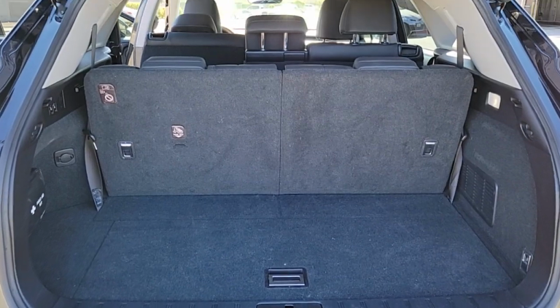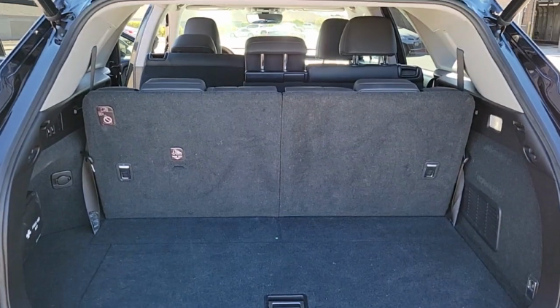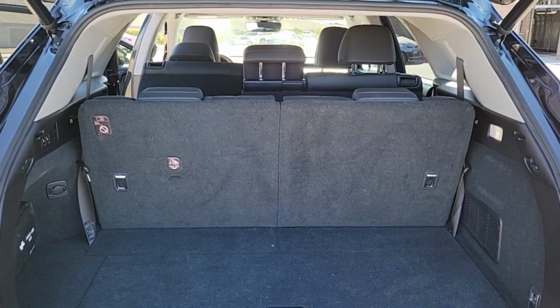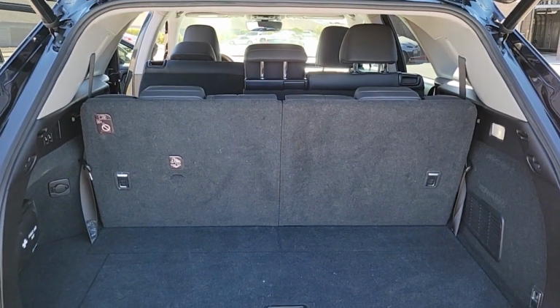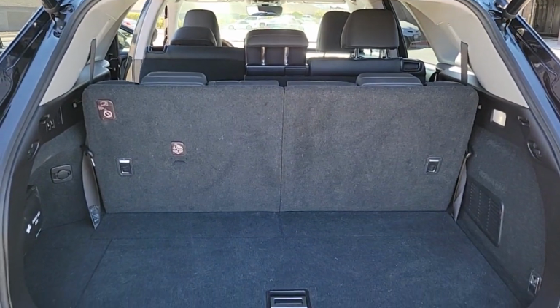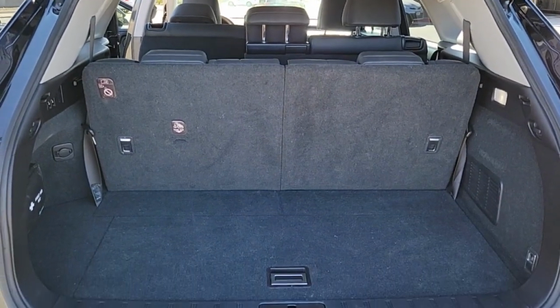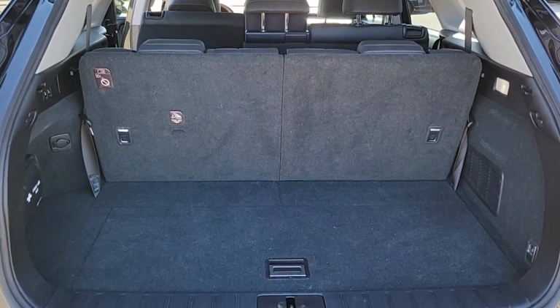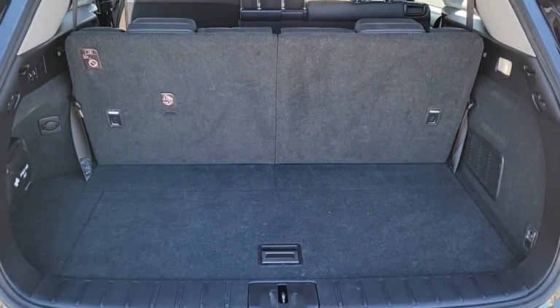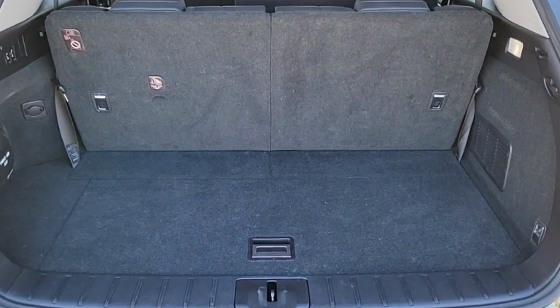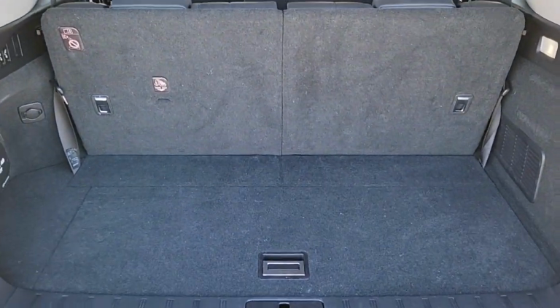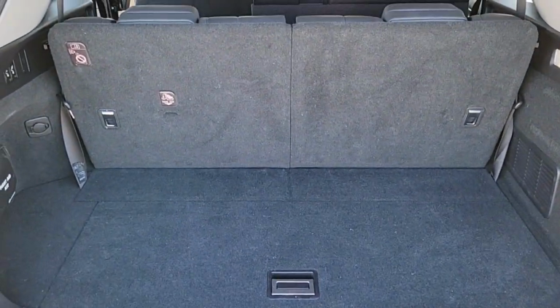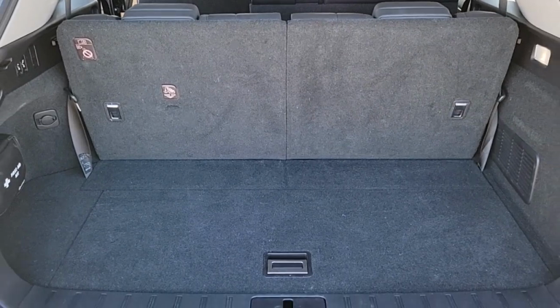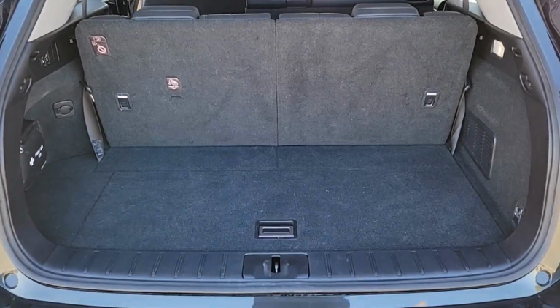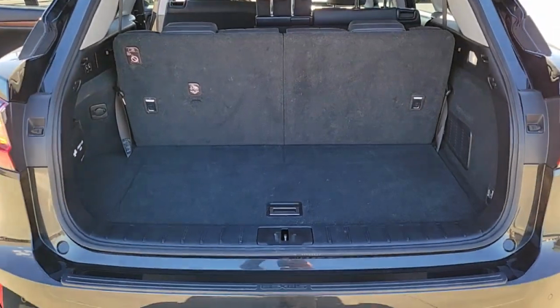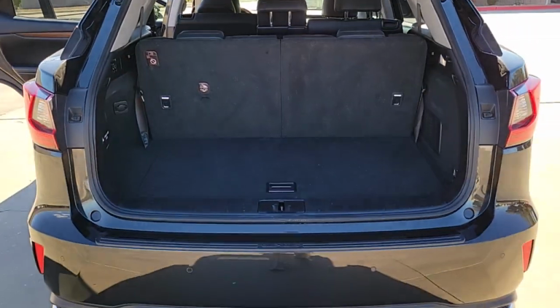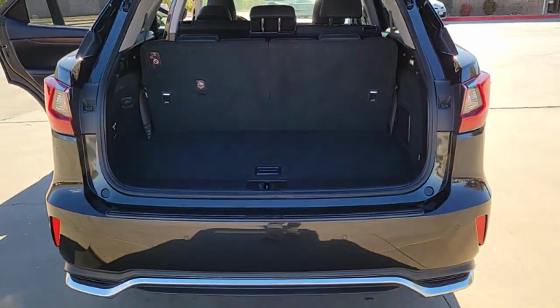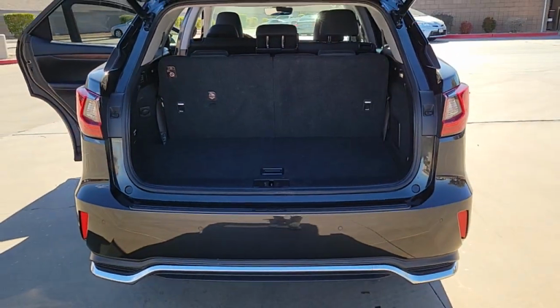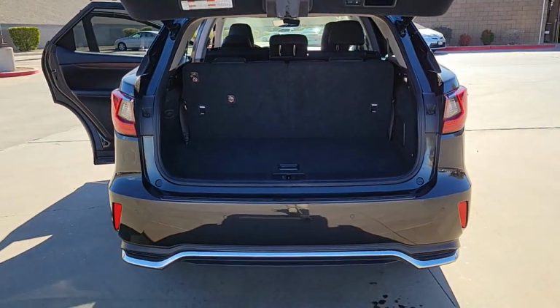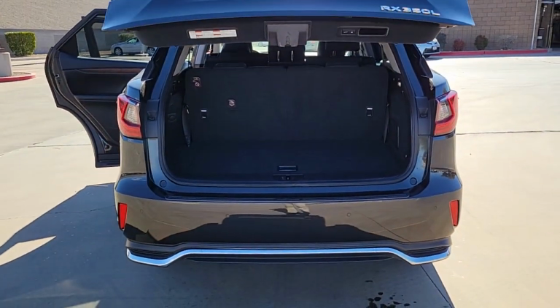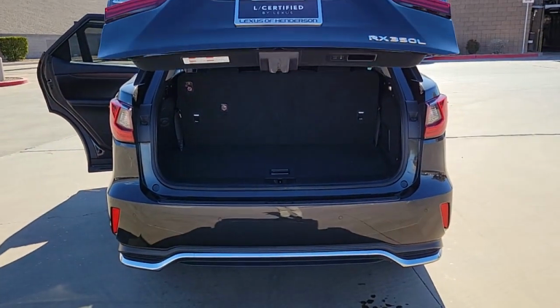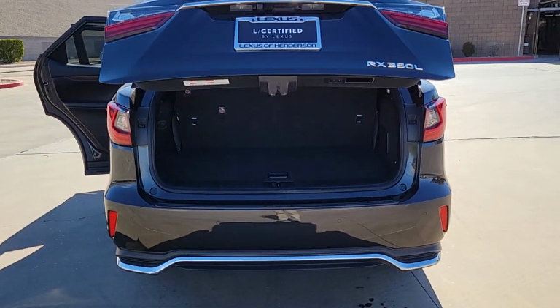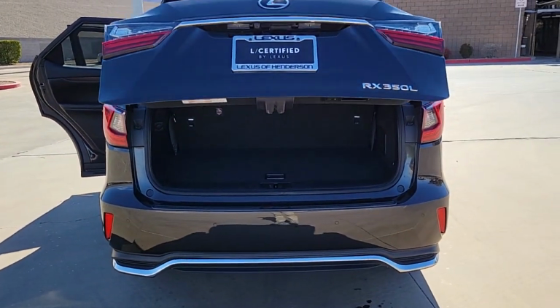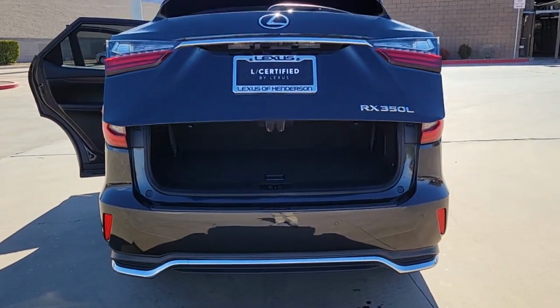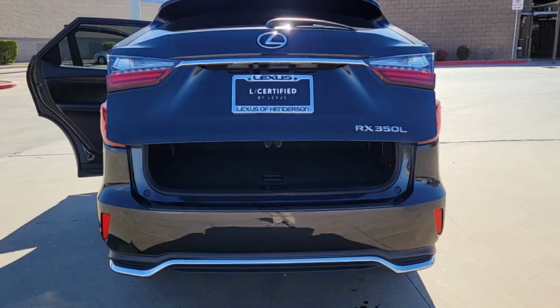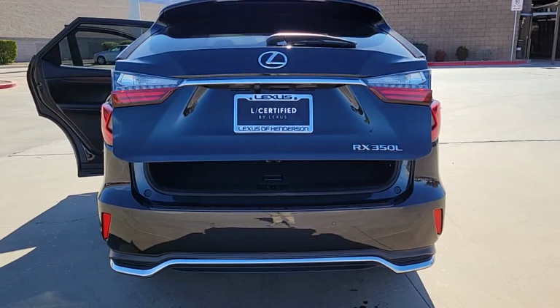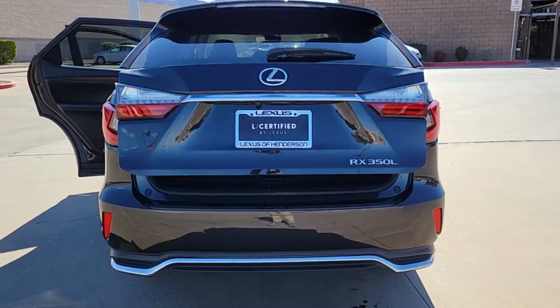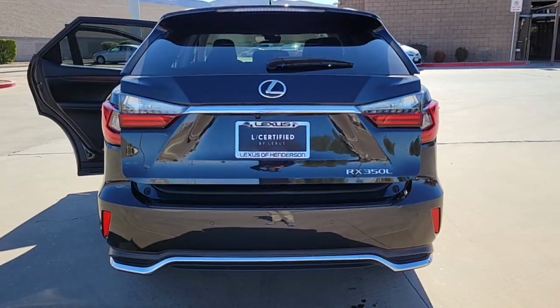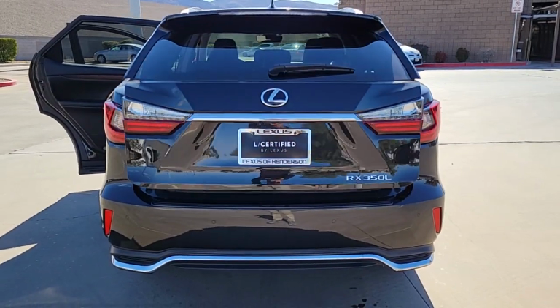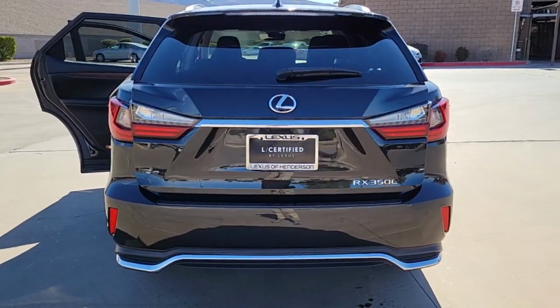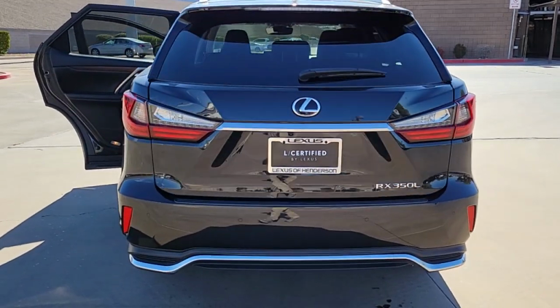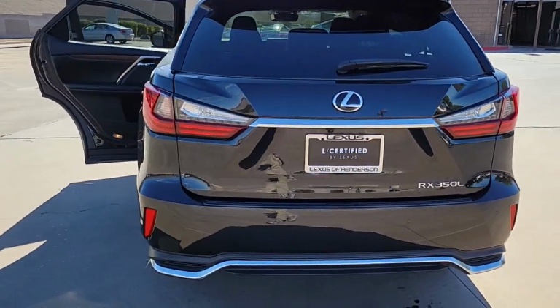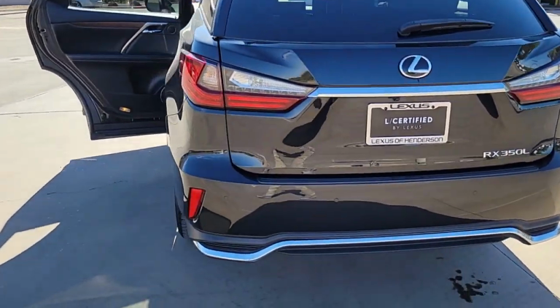These are just some of the great options this vehicle comes with: sunroof/moonroof, power liftgate, electronic stability control, trip computer, power windows, bucket seats, four-wheel disc brakes, and power steering.